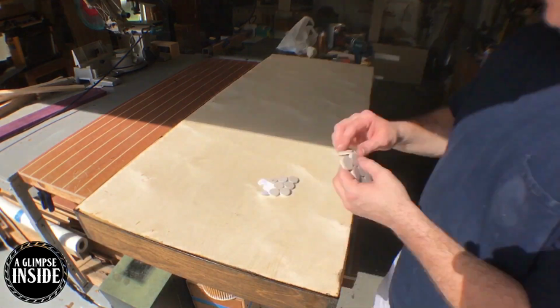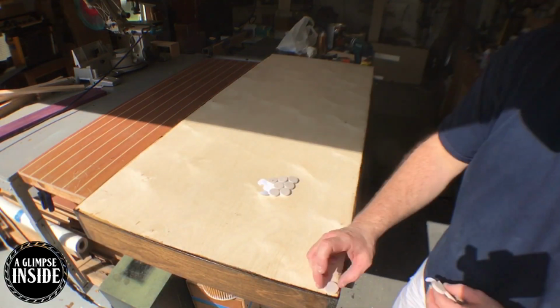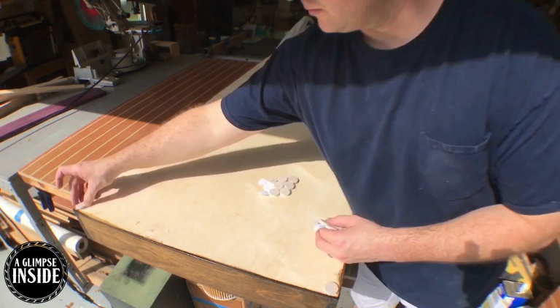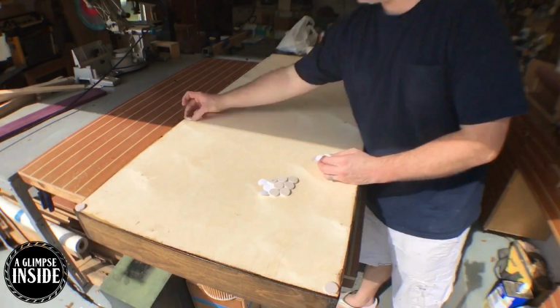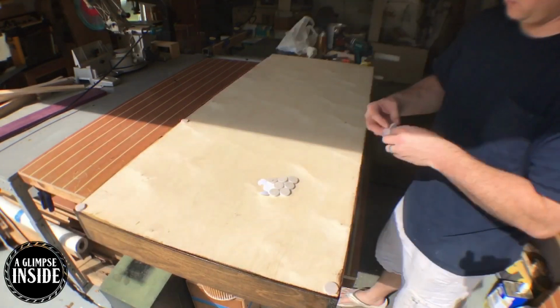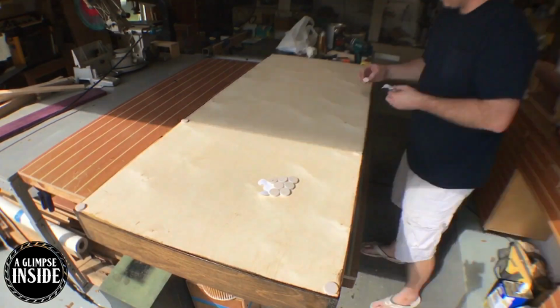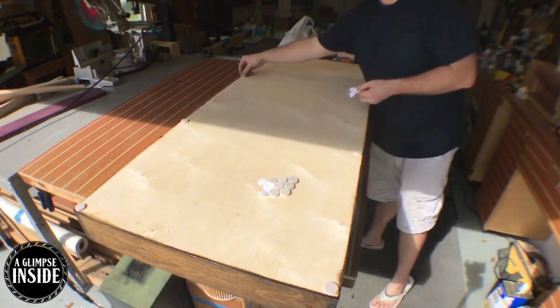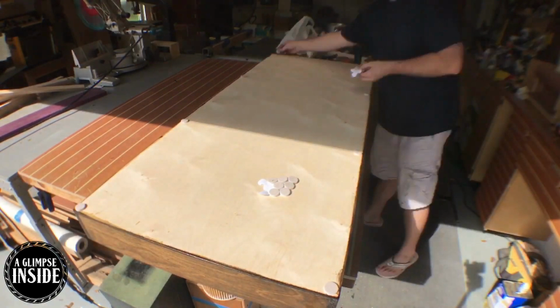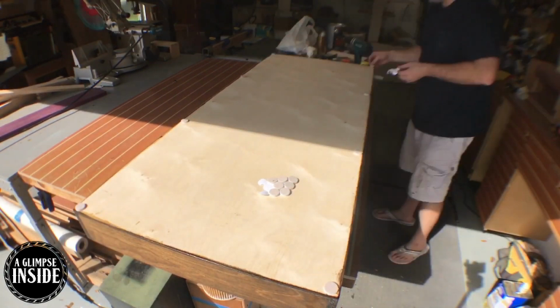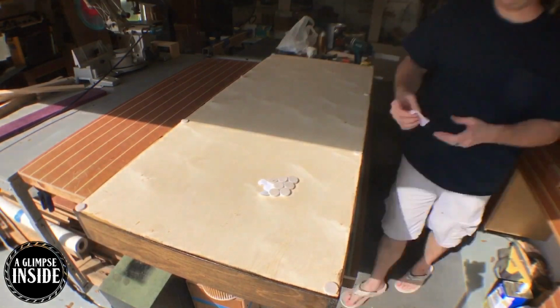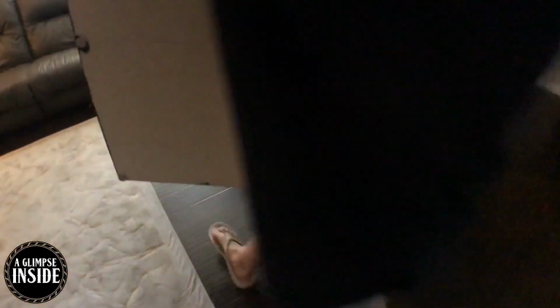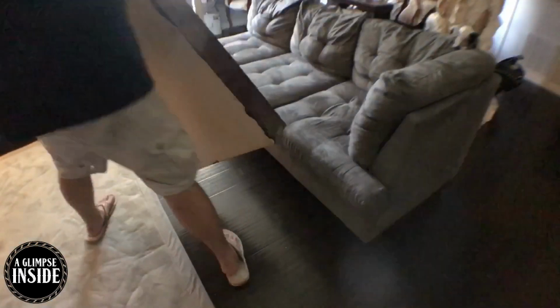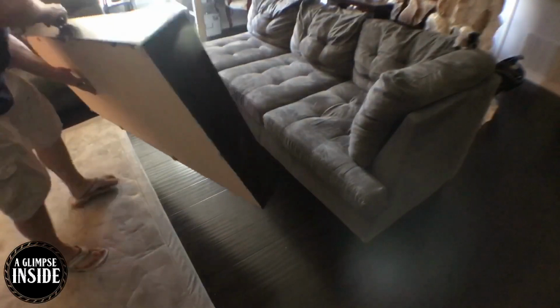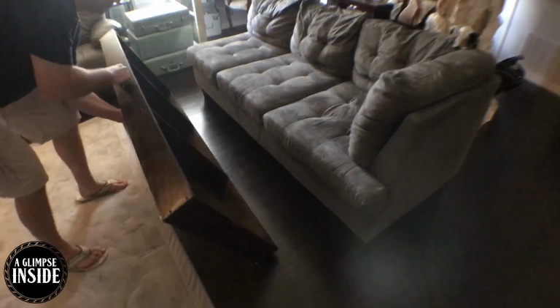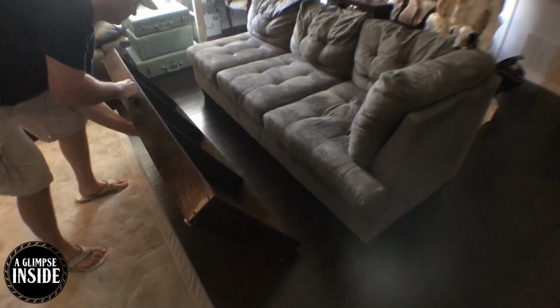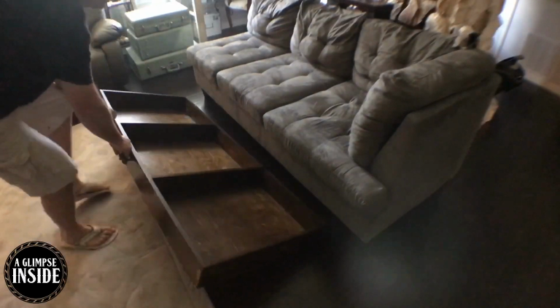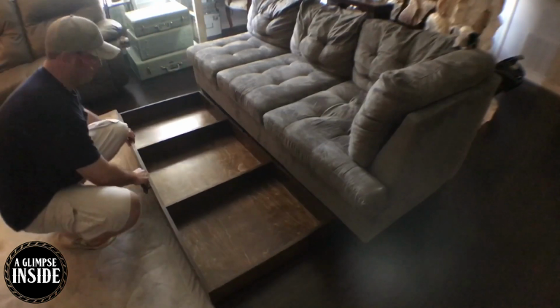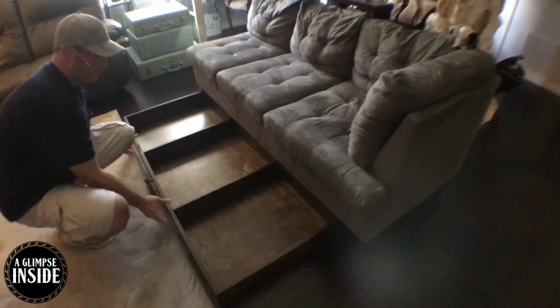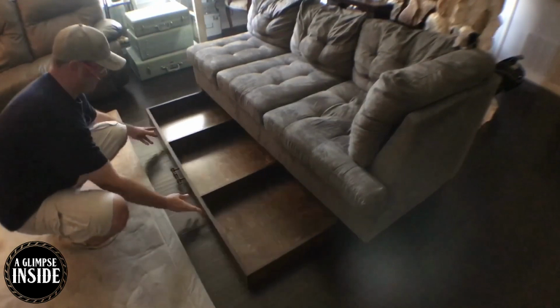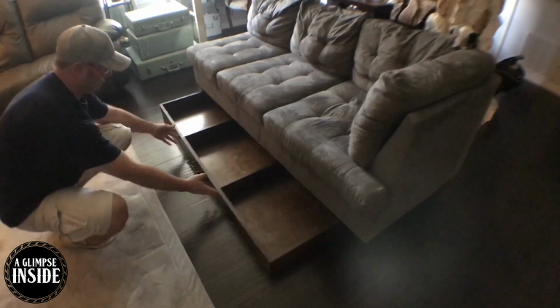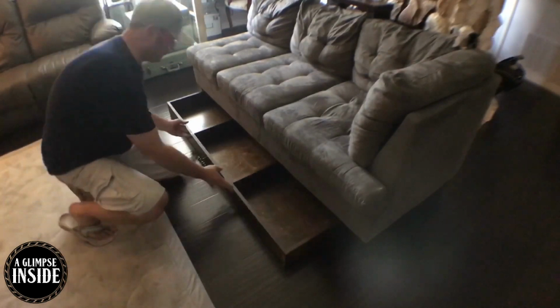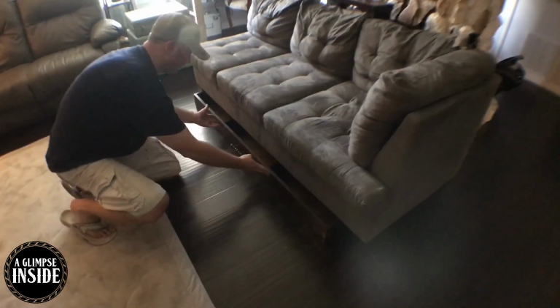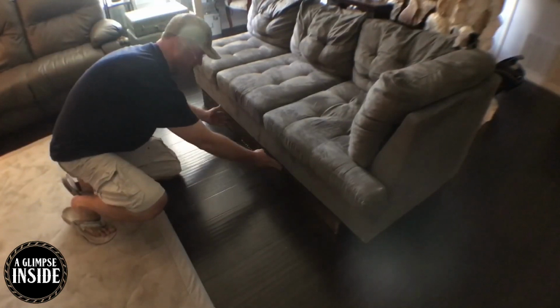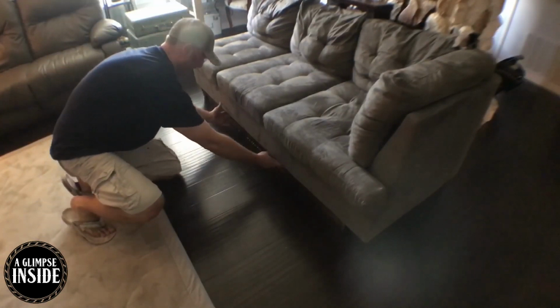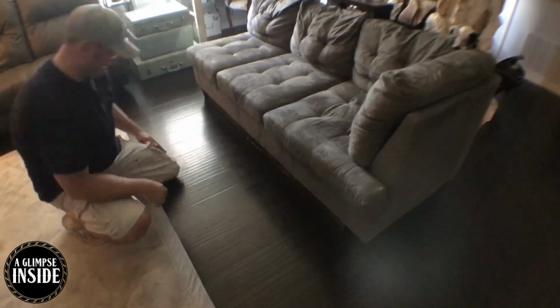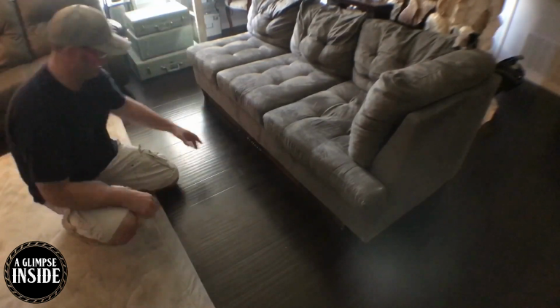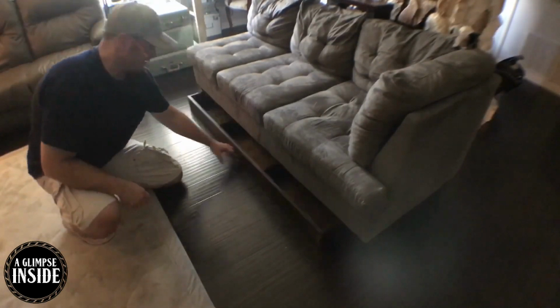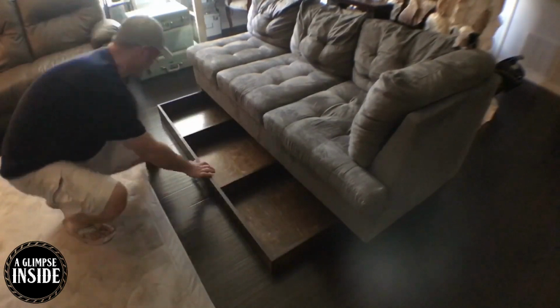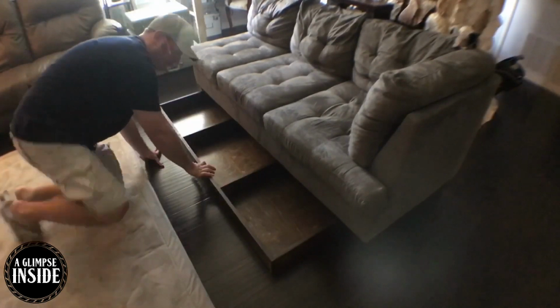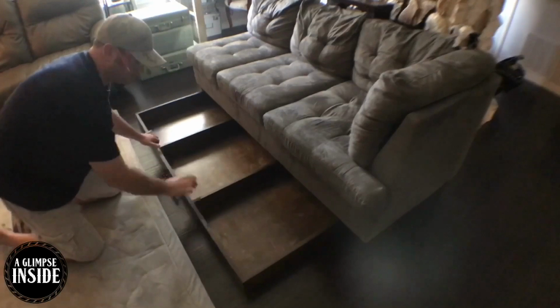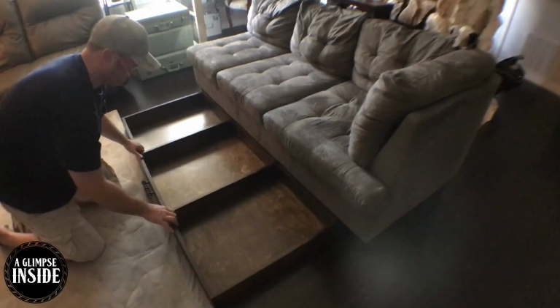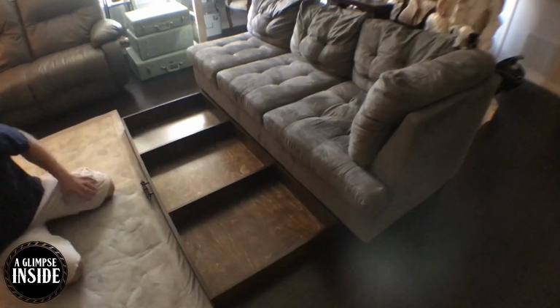Such a beautiful day today — hear those birds? They were singing like crazy. I take some felt pads and put eight of them down on the base. Testing it out, it looks like it fits pretty well.